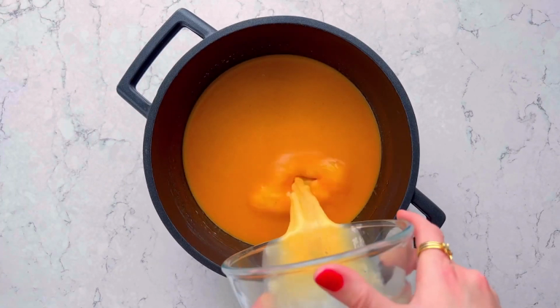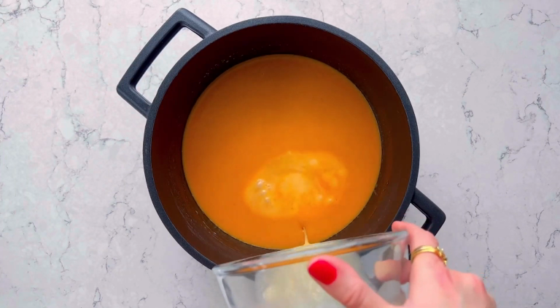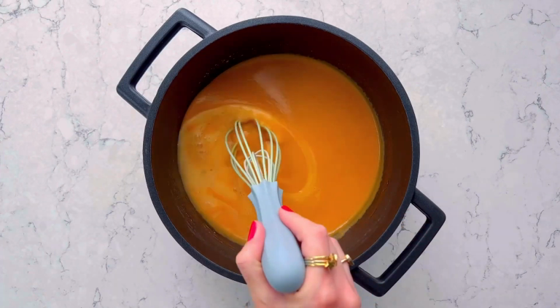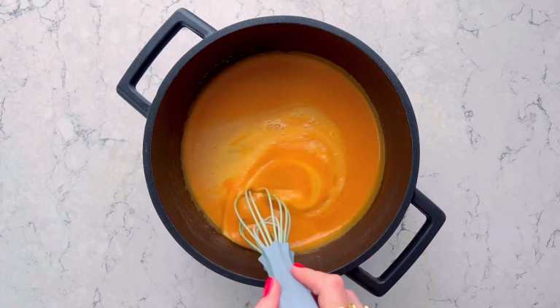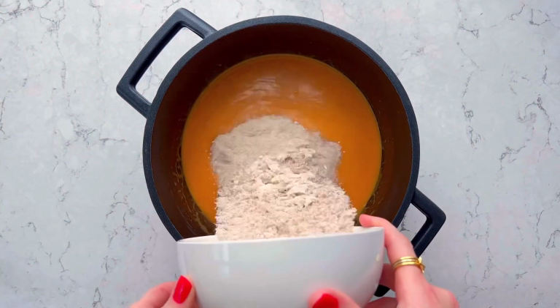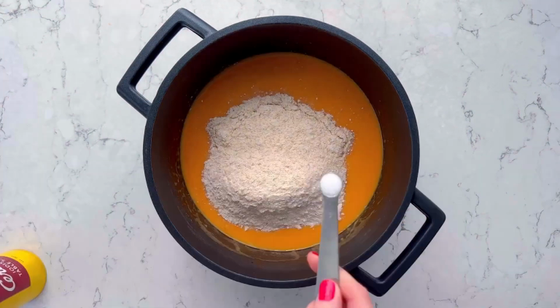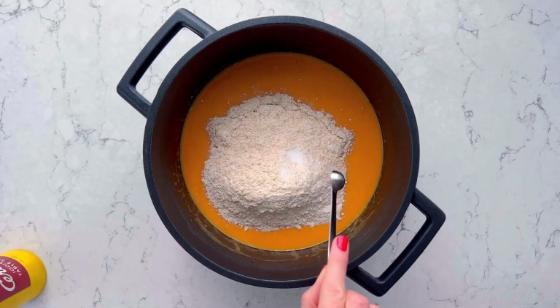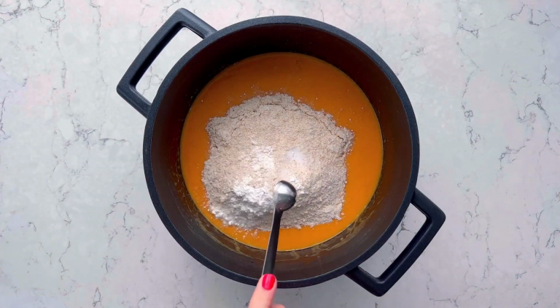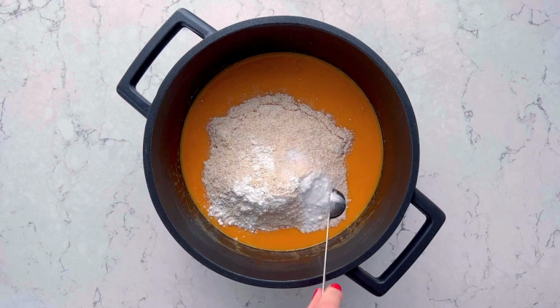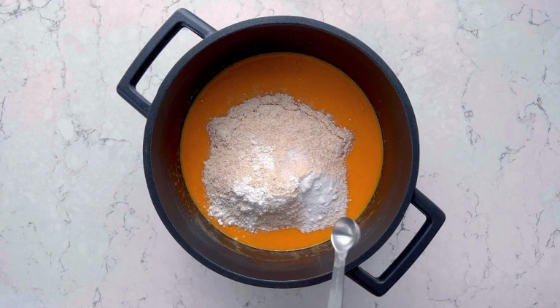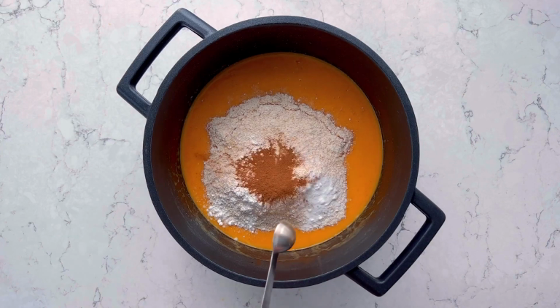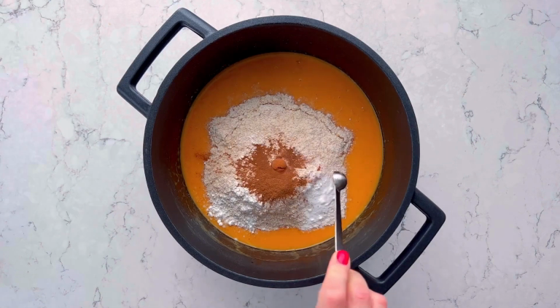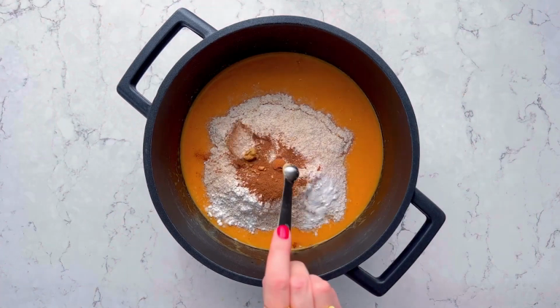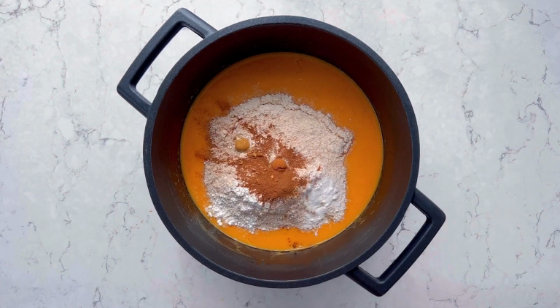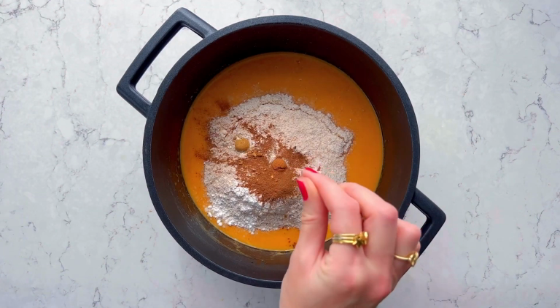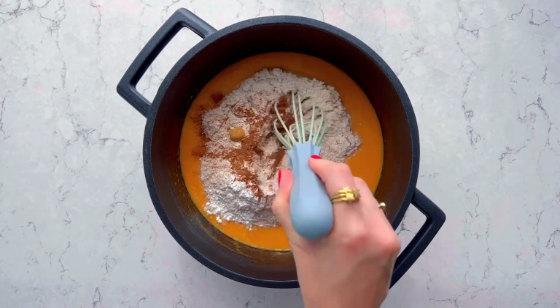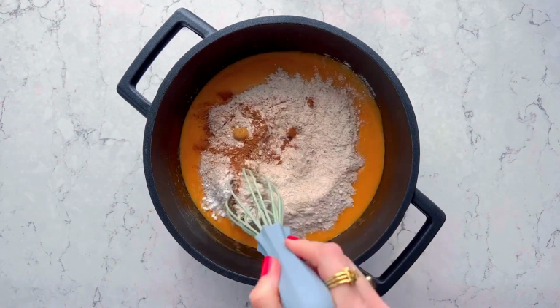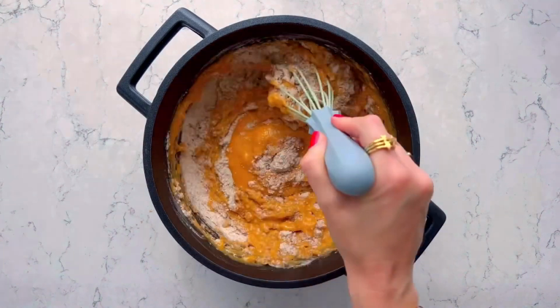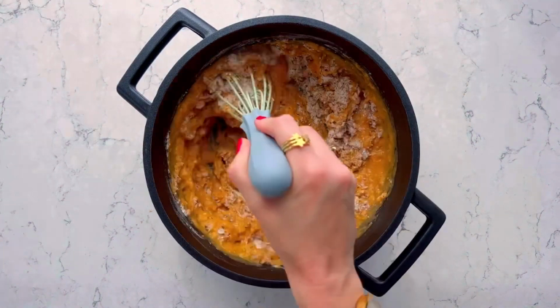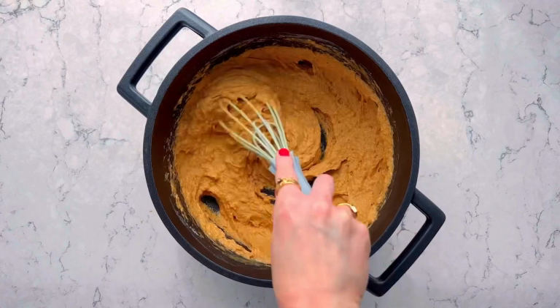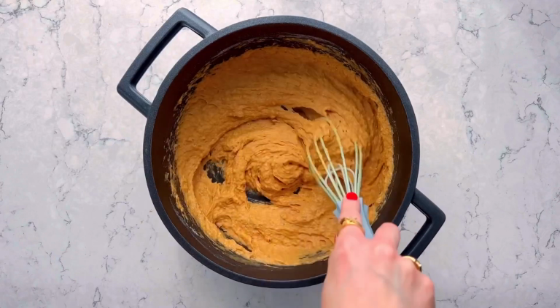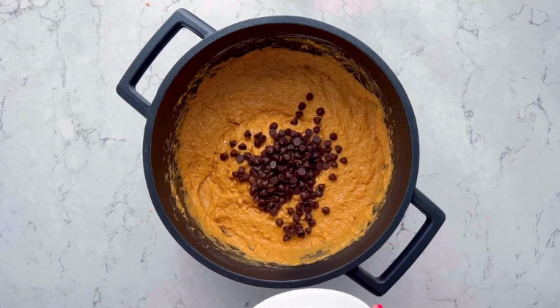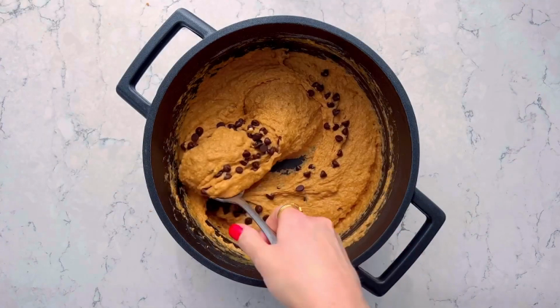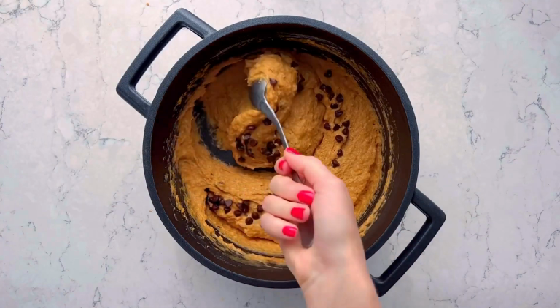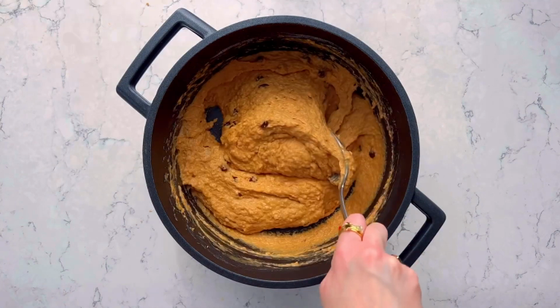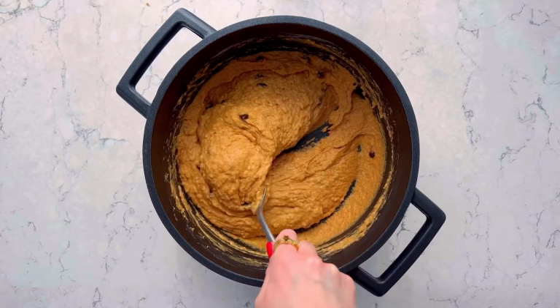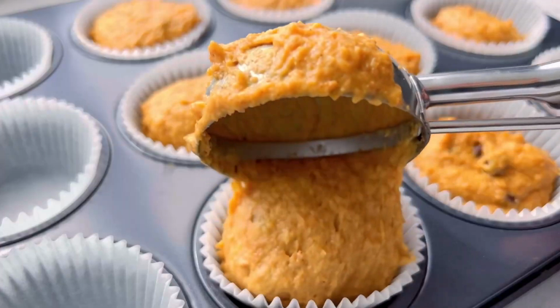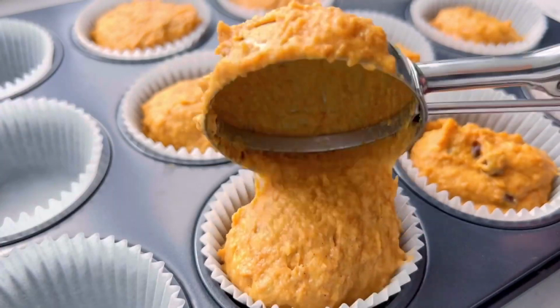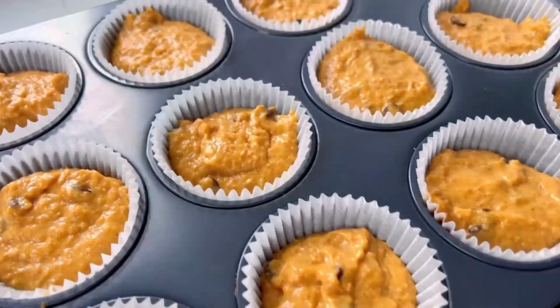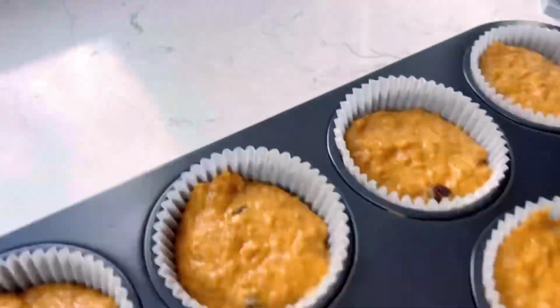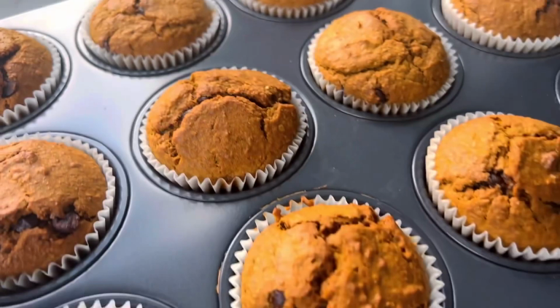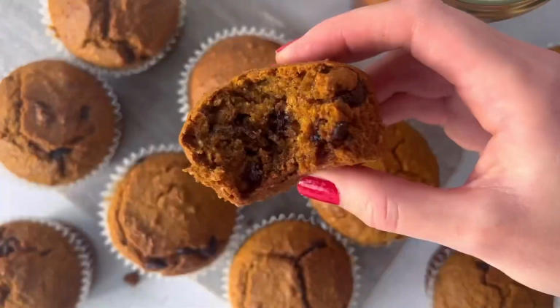Add all your dry ingredients: wholemeal flour, baking powder, bicarb of soda, a little salt, cinnamon, nutmeg, ground ginger, and a pinch of cloves. Stir until no flecks of flour remain, then fold through your chocolate chips. Fill your muffin cases and bake for around 40 minutes.